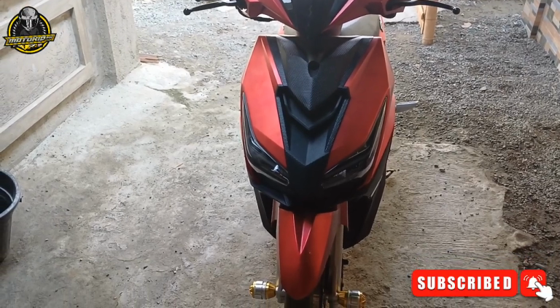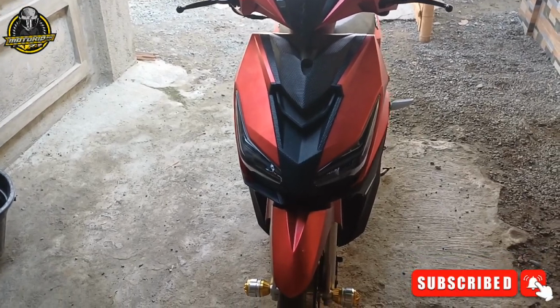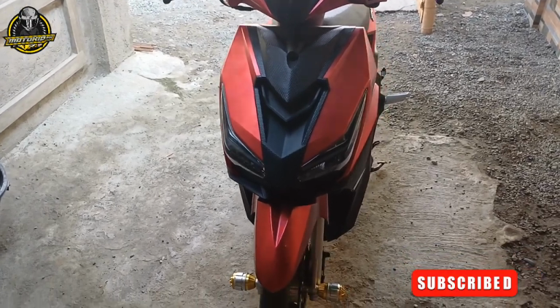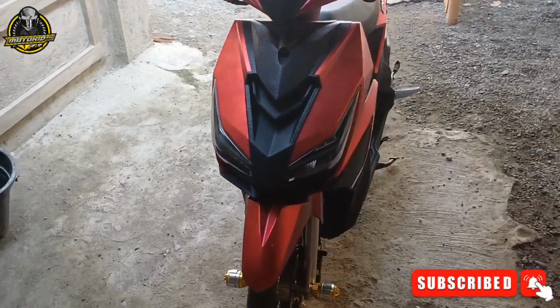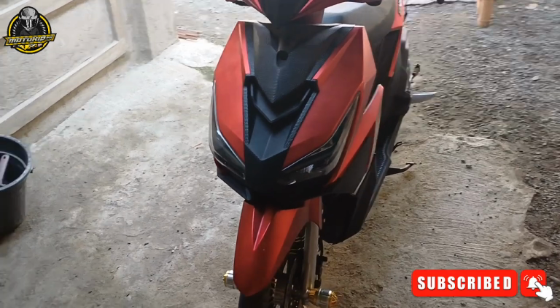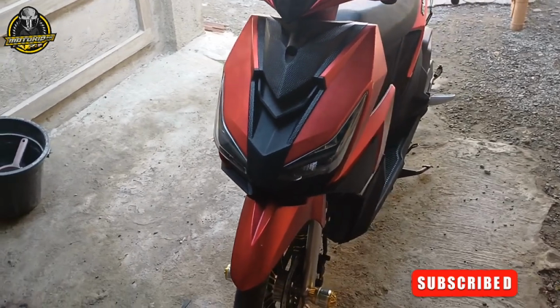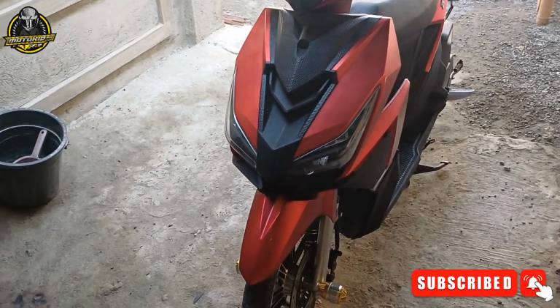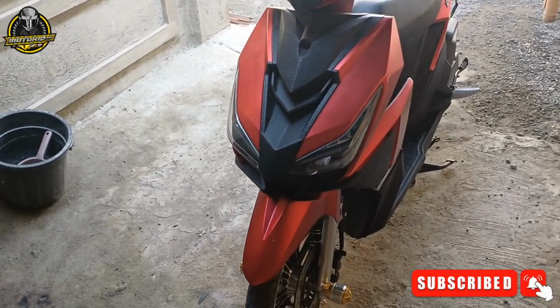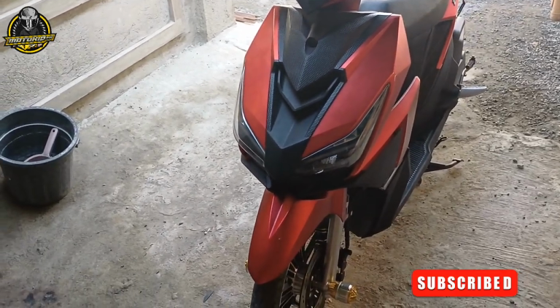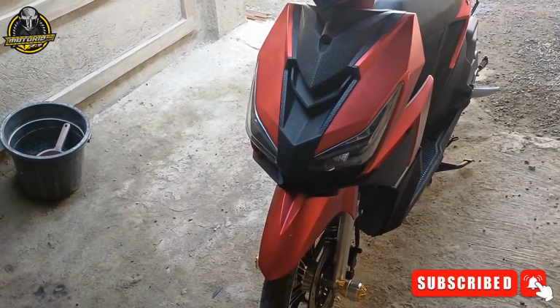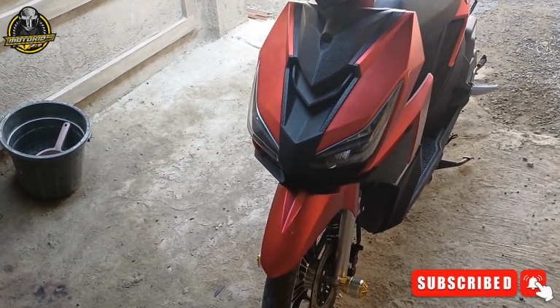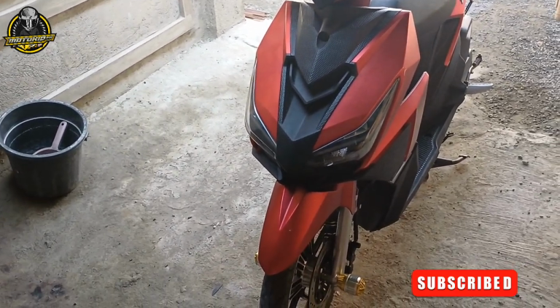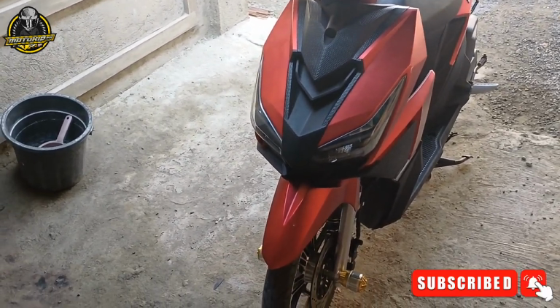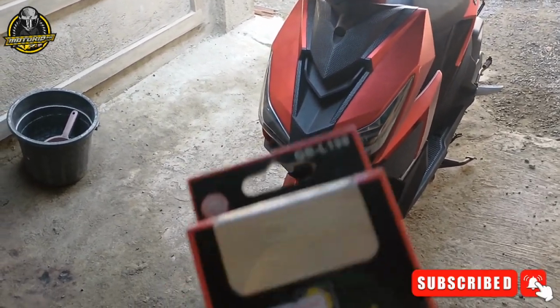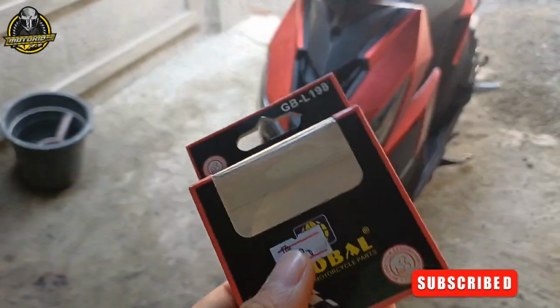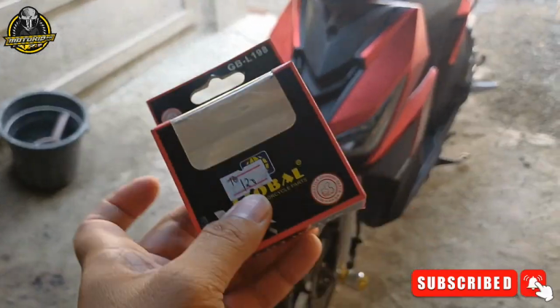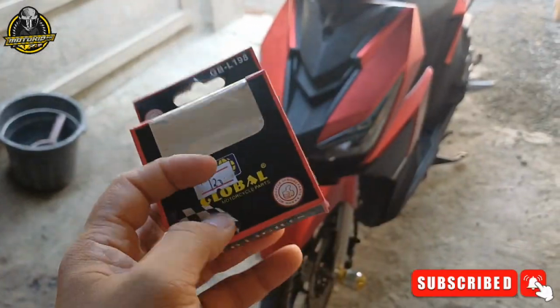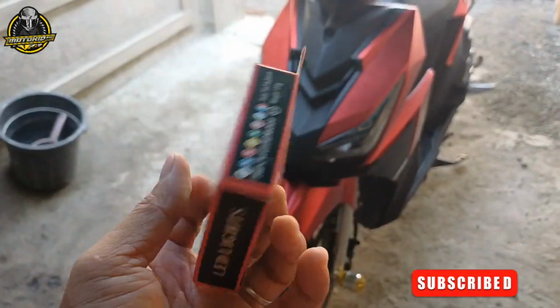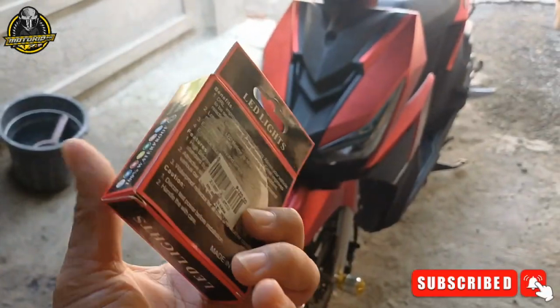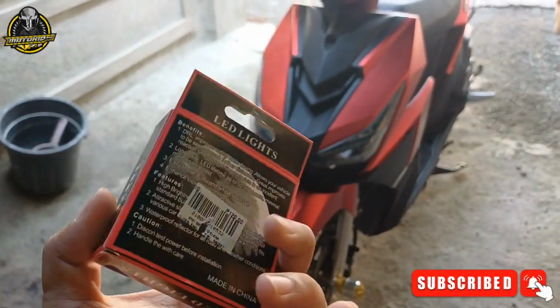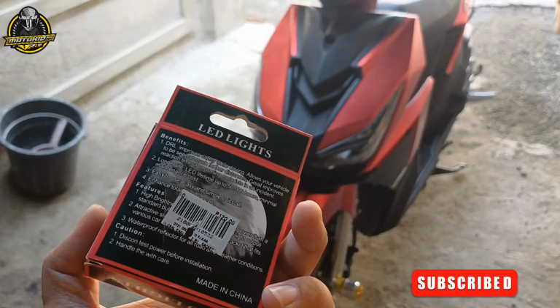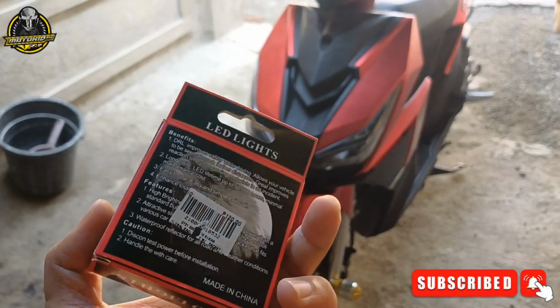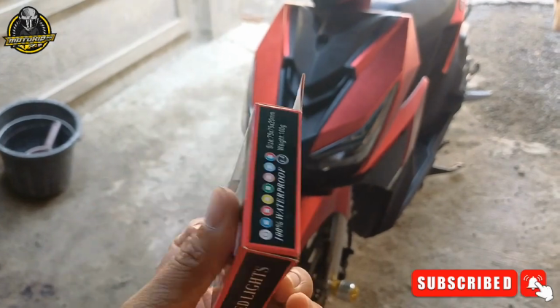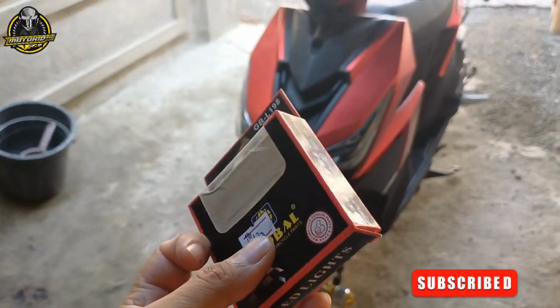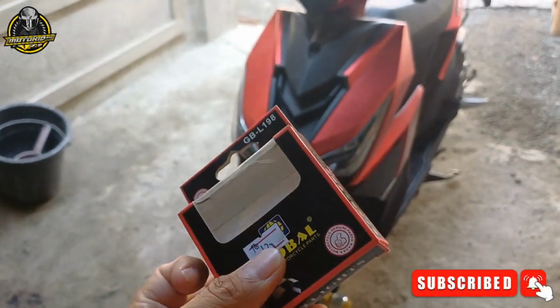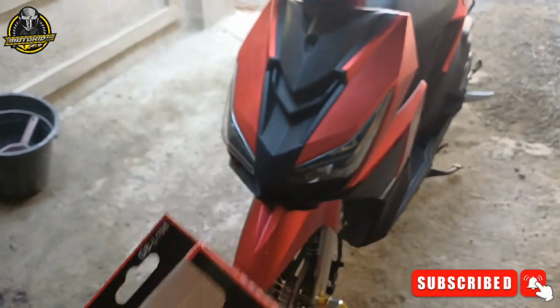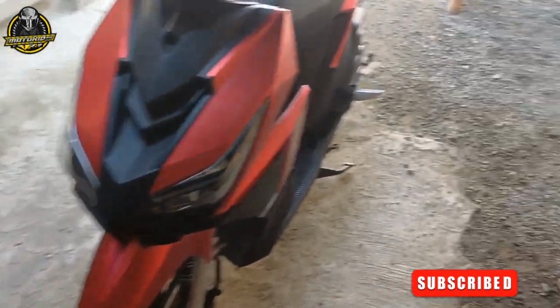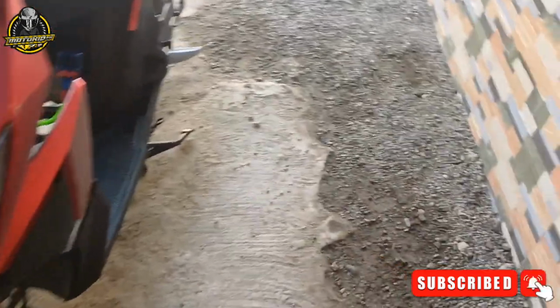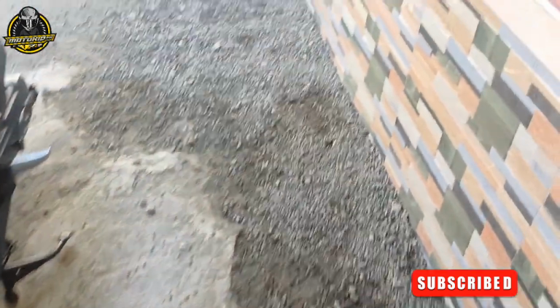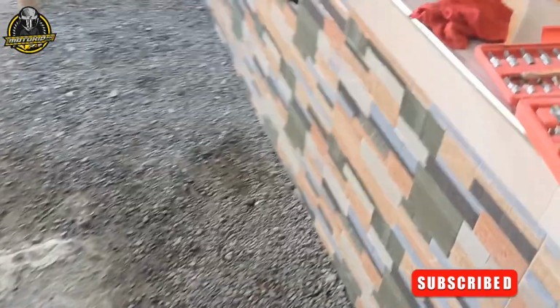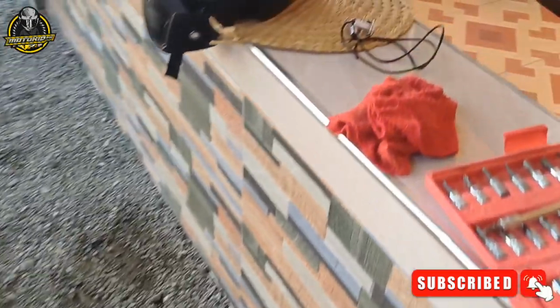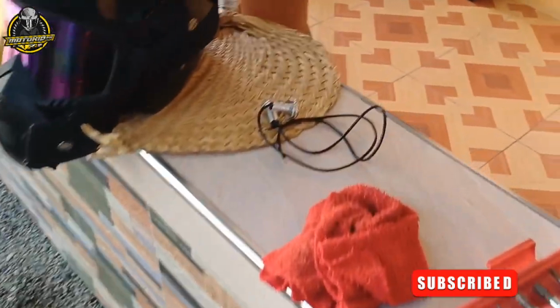Guys, kamusta? For today's video, itutulungan natin ang ating tropa na magkabit ng eagle eye sa kanyang motor. Ito yung box ng eagle eye niya. So, ikakabit natin sa kanyang motor.